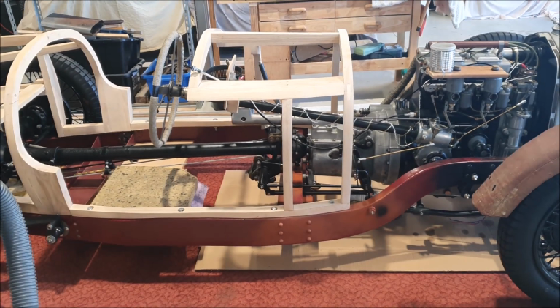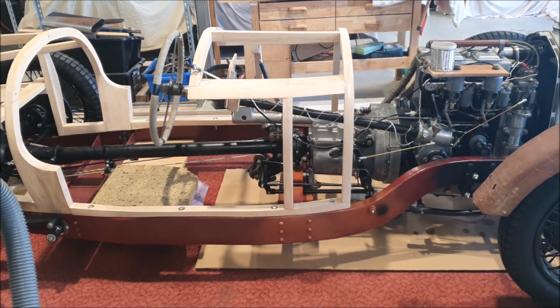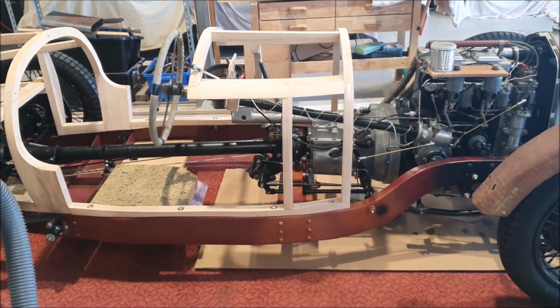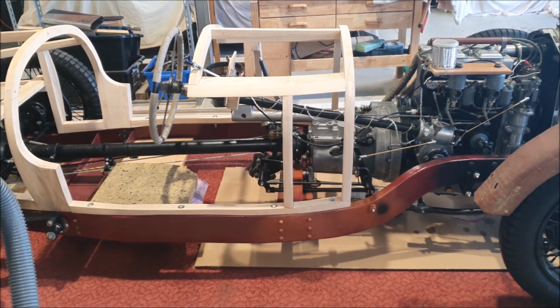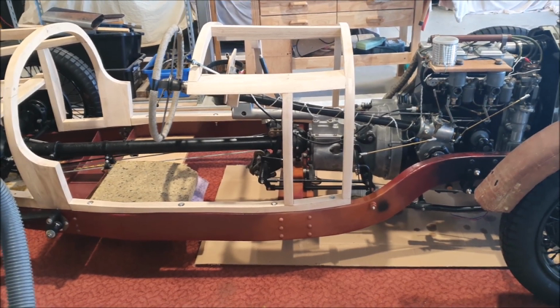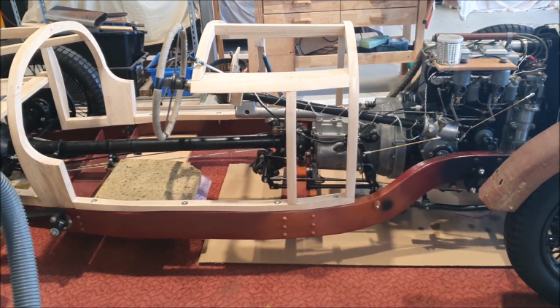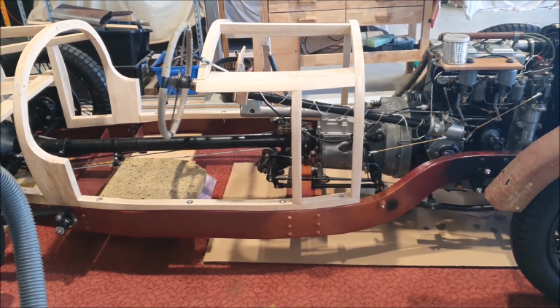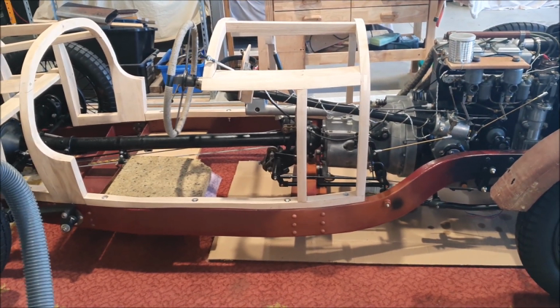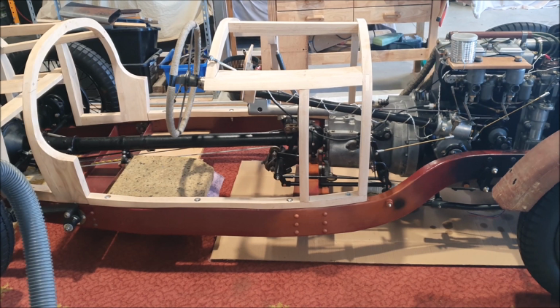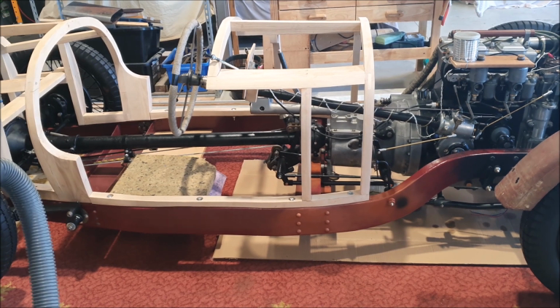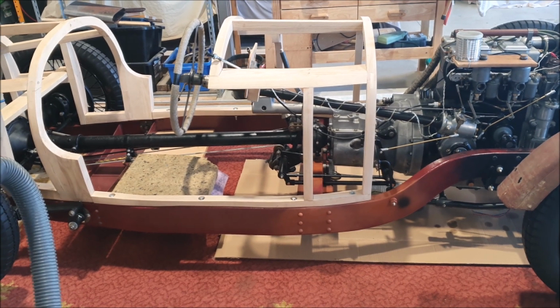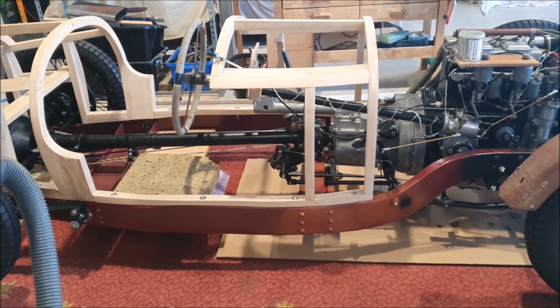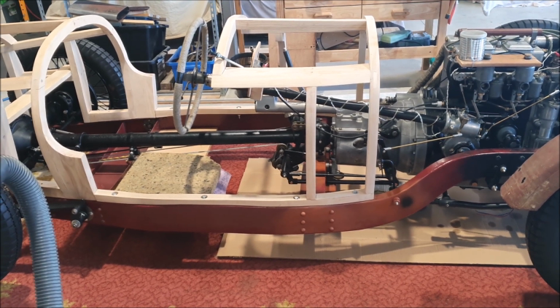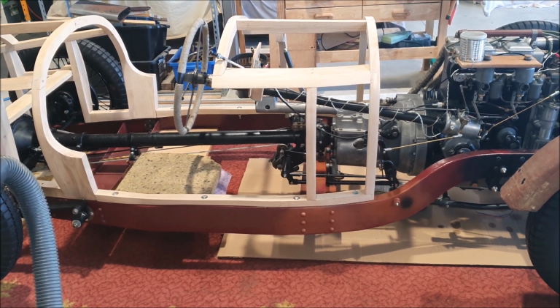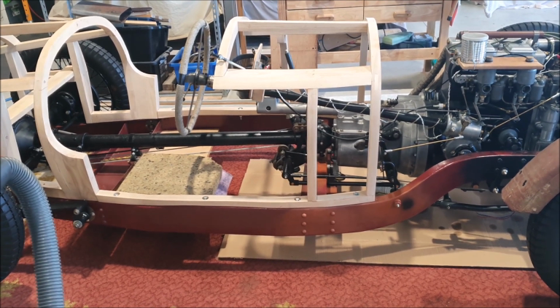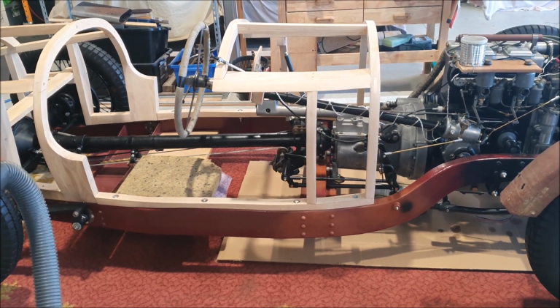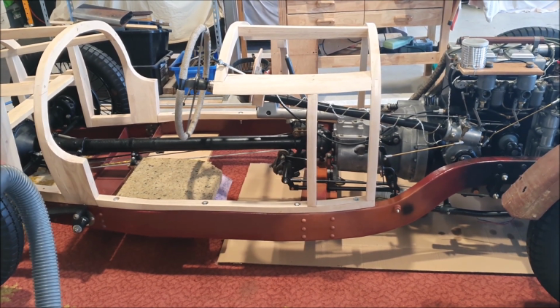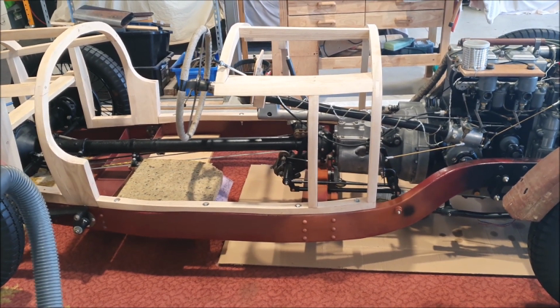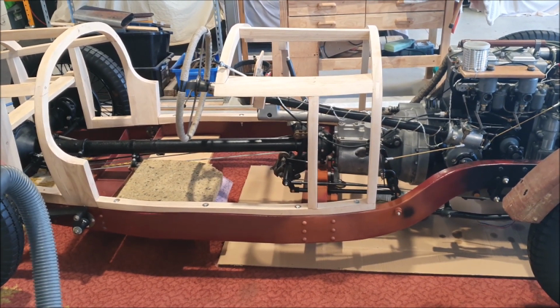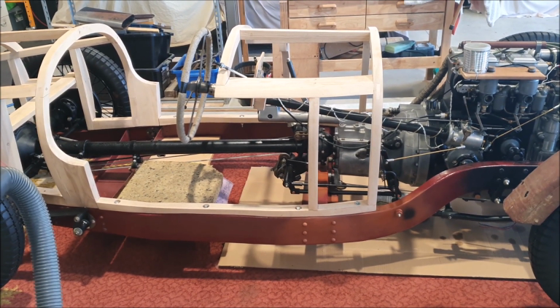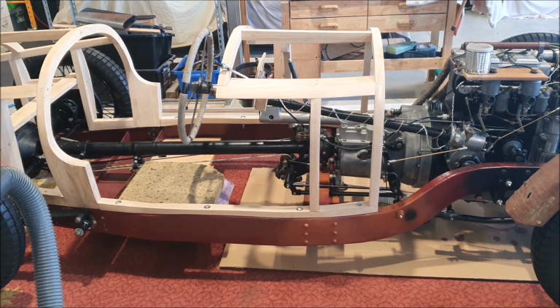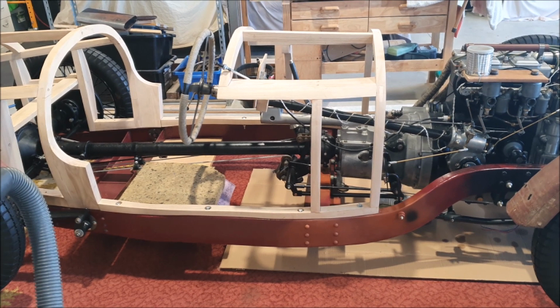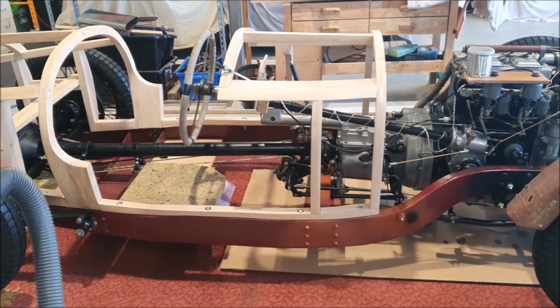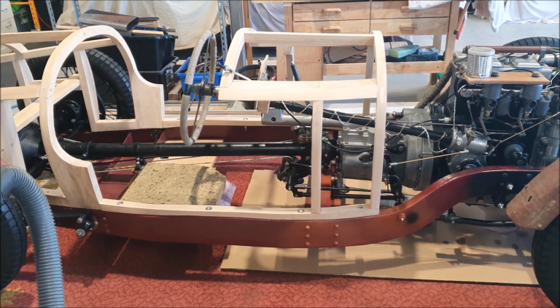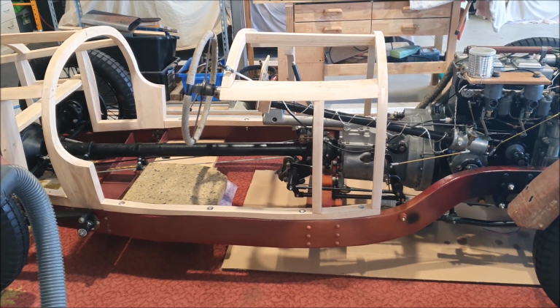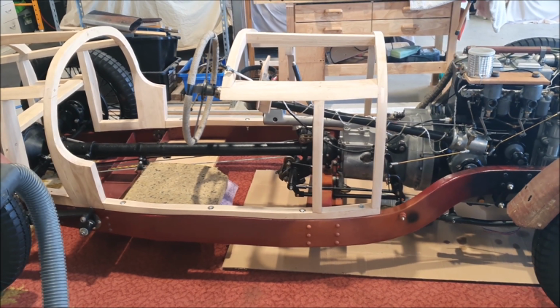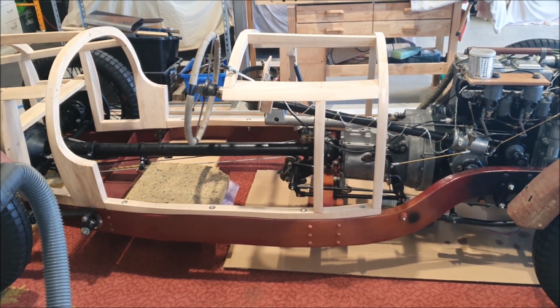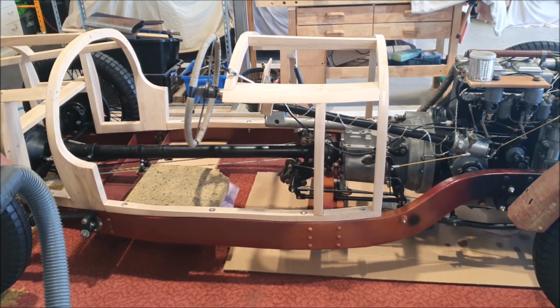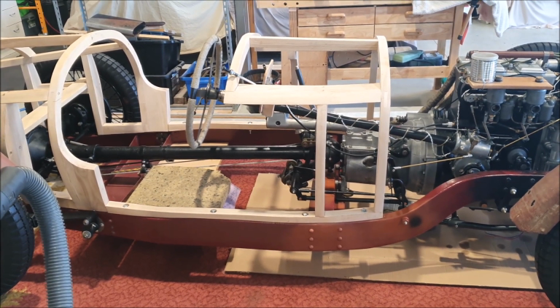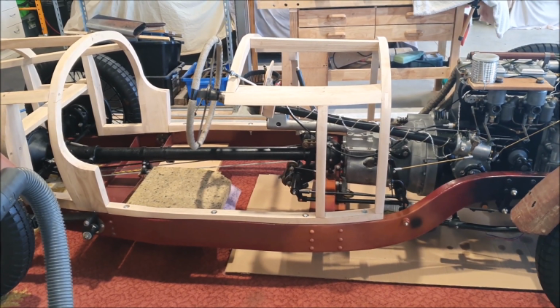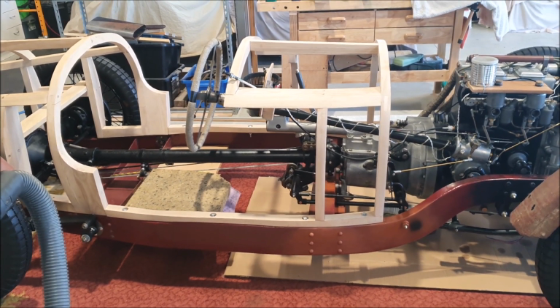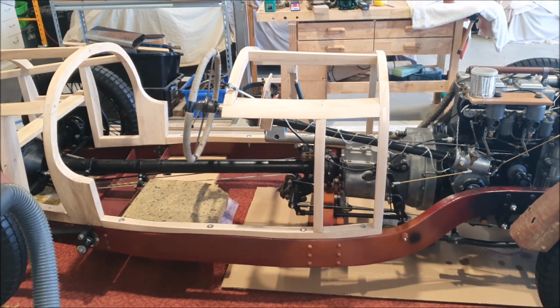It's the weekend again, so more working on the Riley, although I think I'm at one of those stages where I'm sitting looking at things a lot, trying to figure things out and working out what I'm doing — procrastinating a bit.